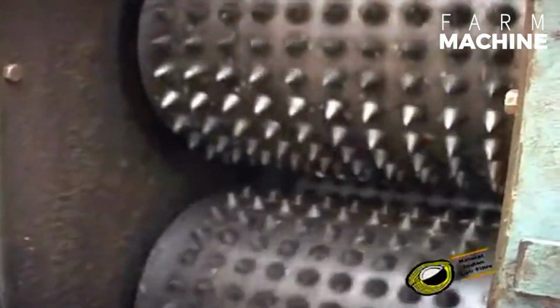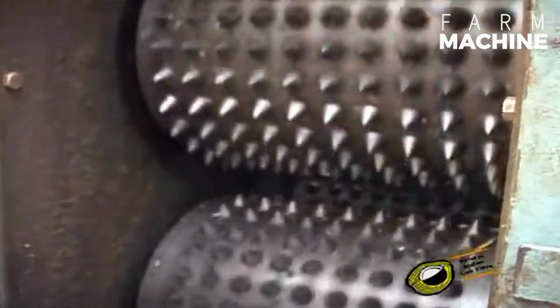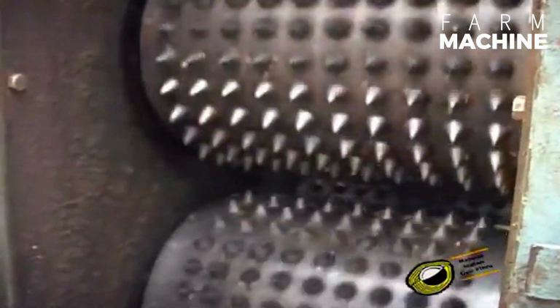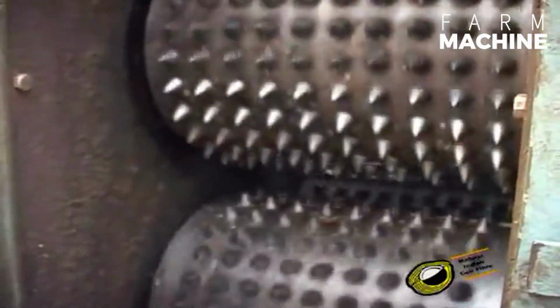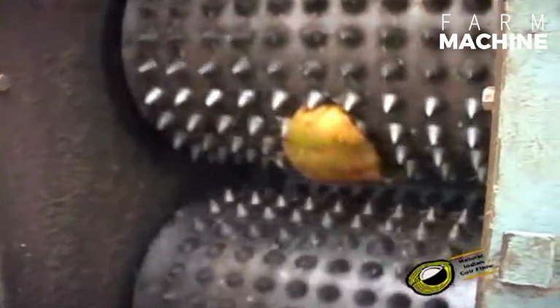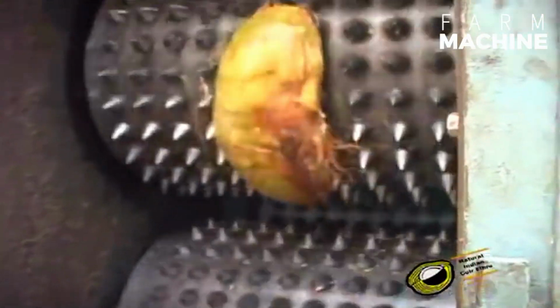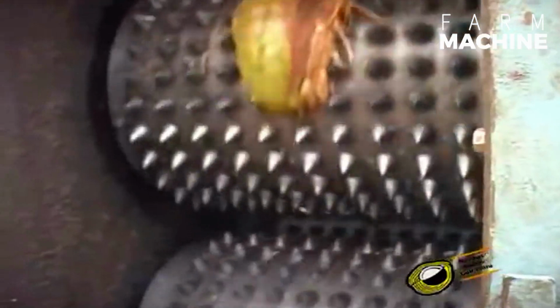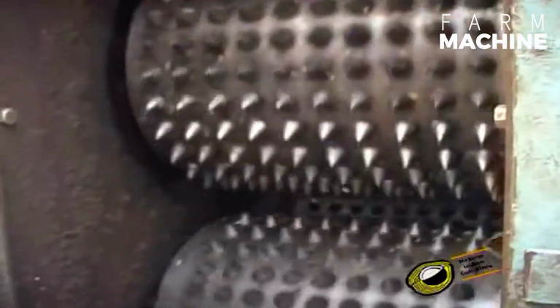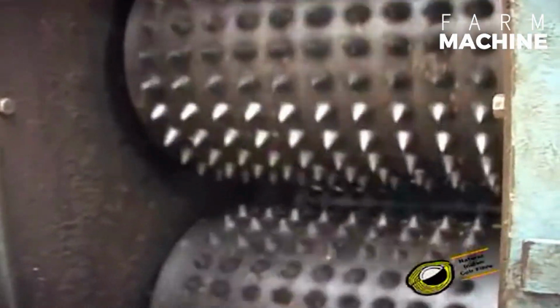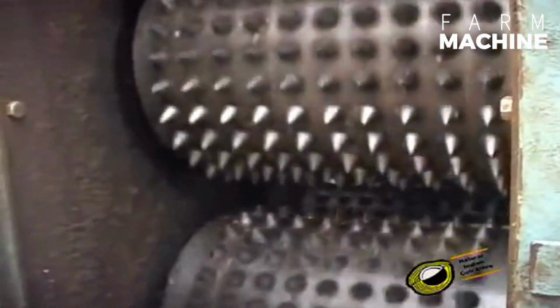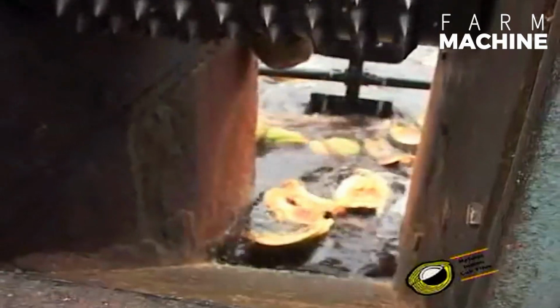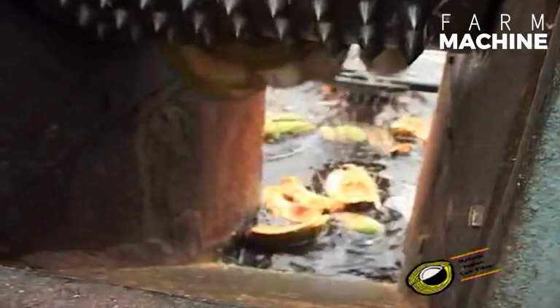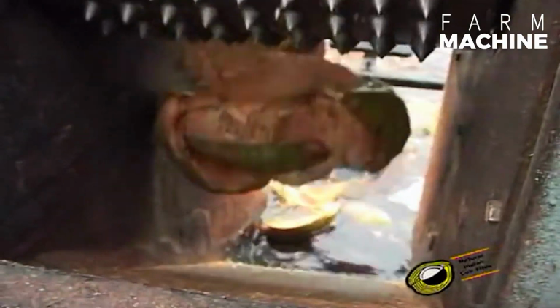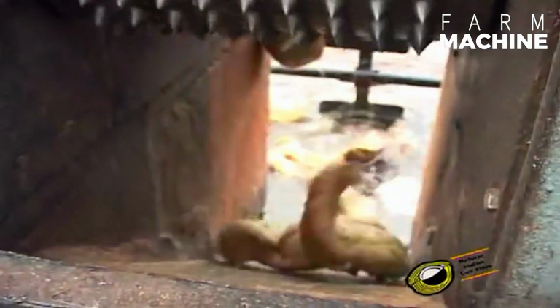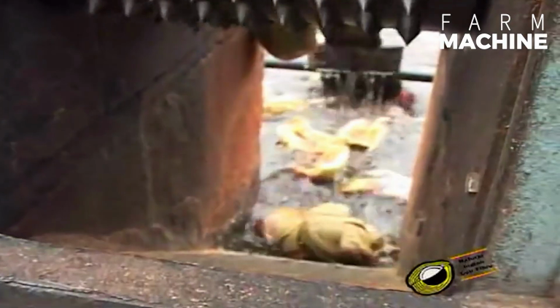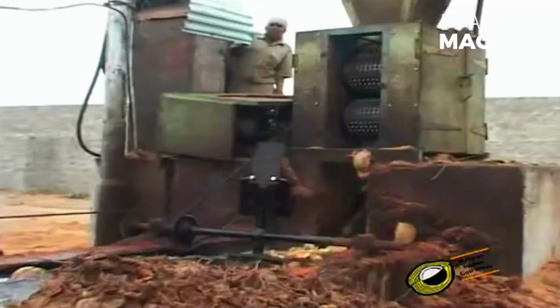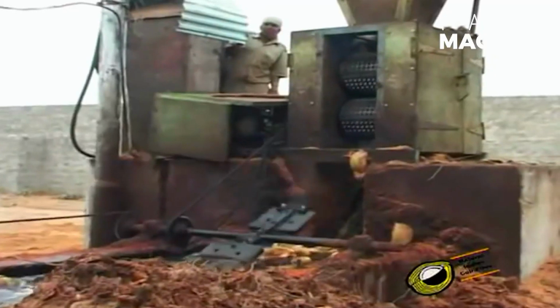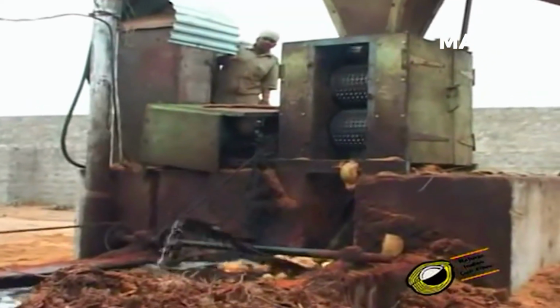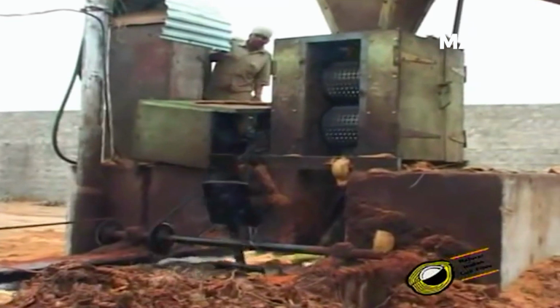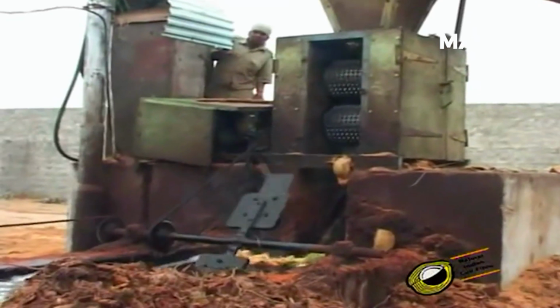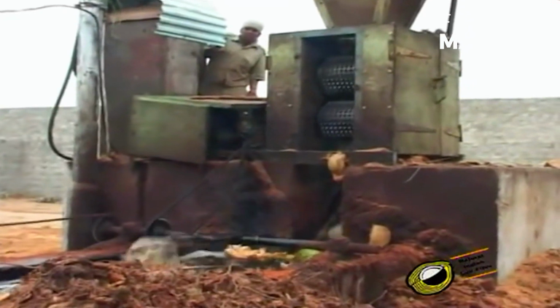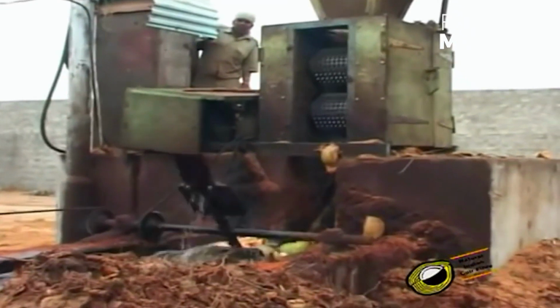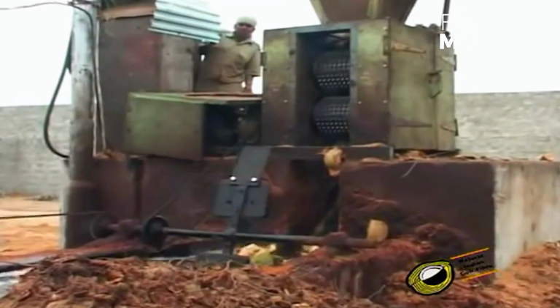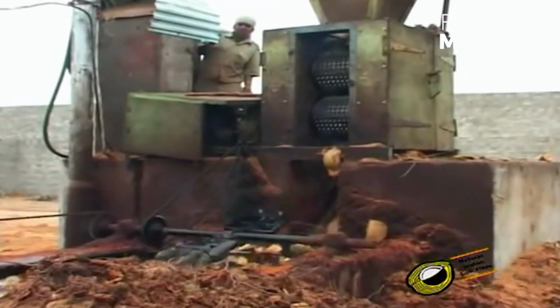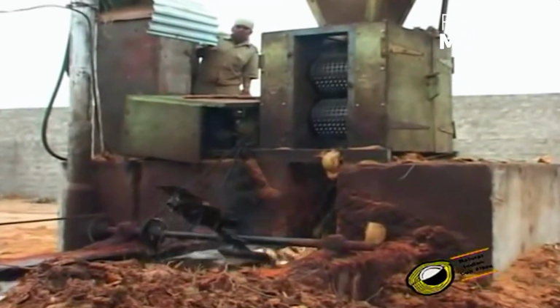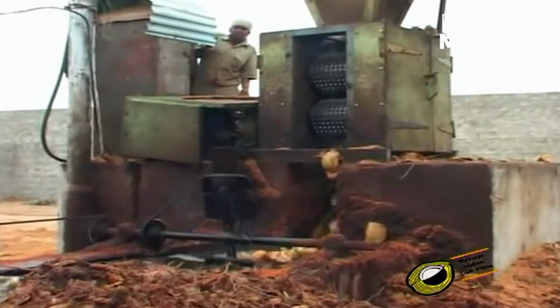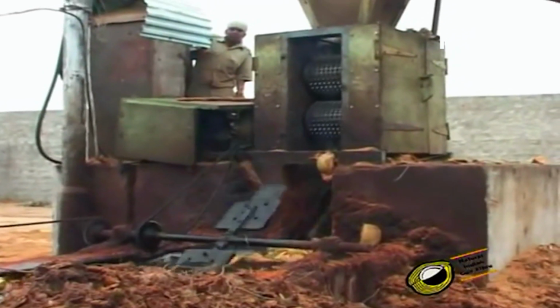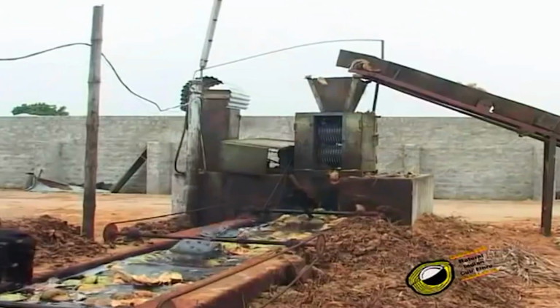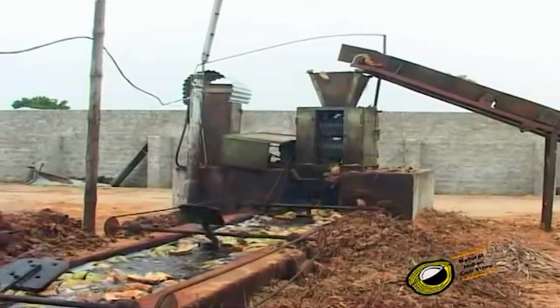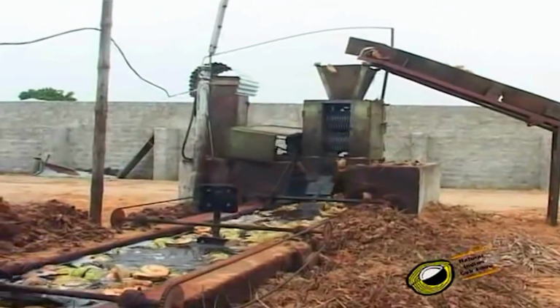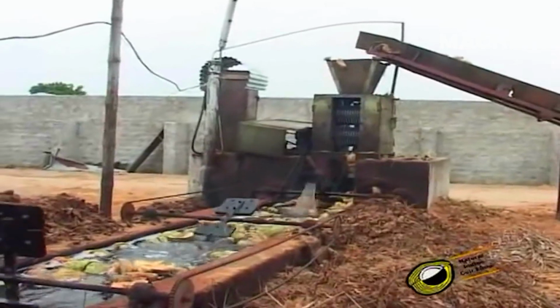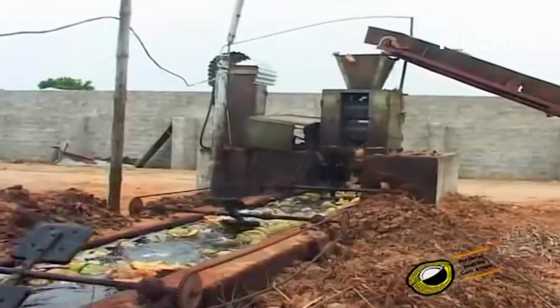The journey of coir geotextiles begins with the harvesting of mature coconuts. The initial step in this process is de-husking, where the fibrous outer layer, or husk, is removed from the coconut. This husk is the primary source of coir fibers.